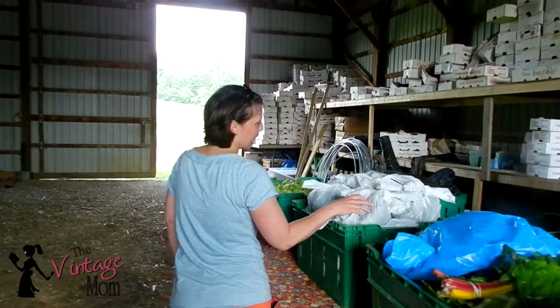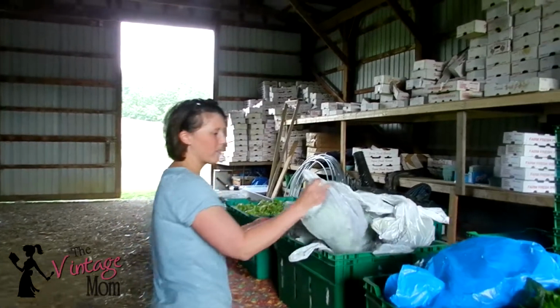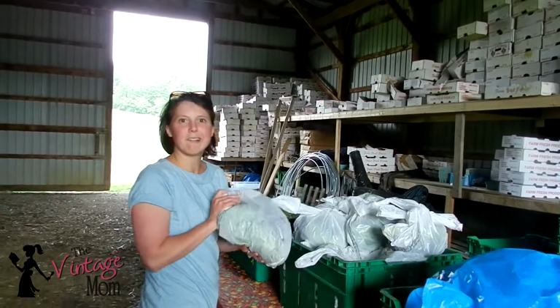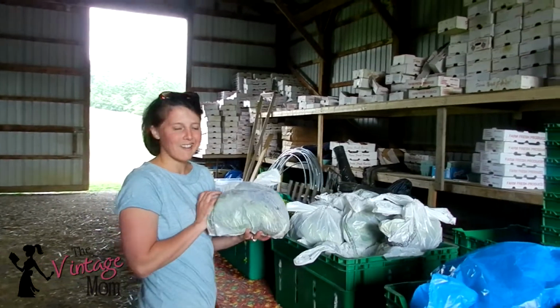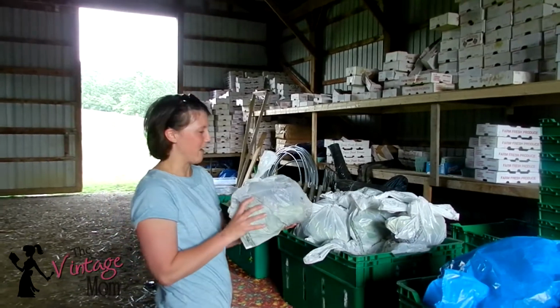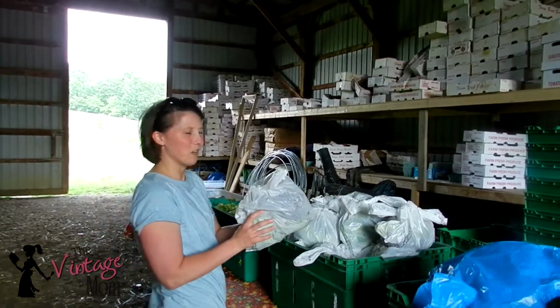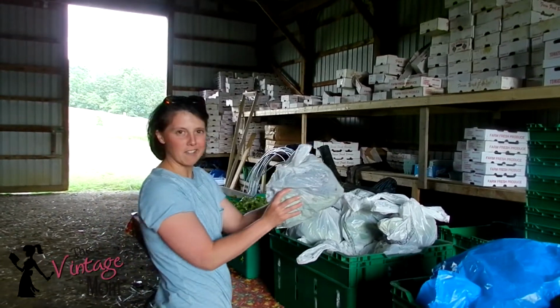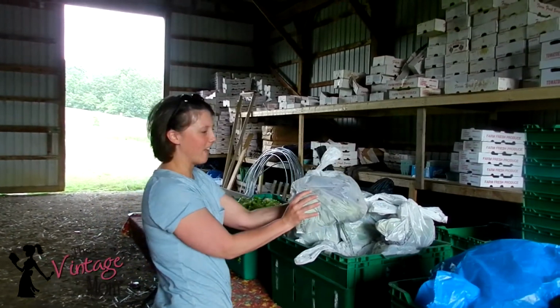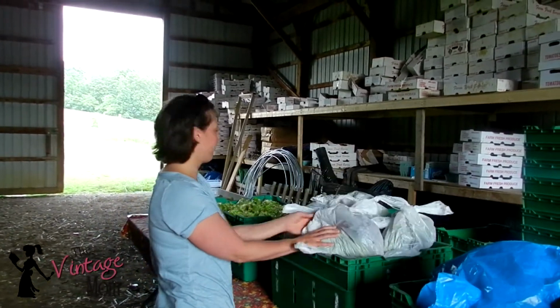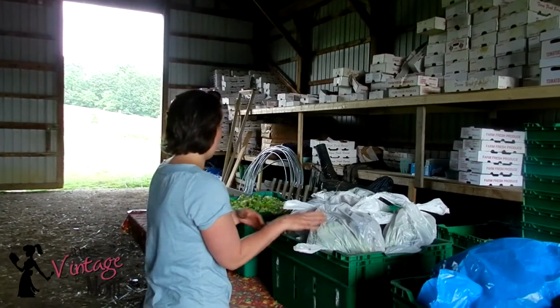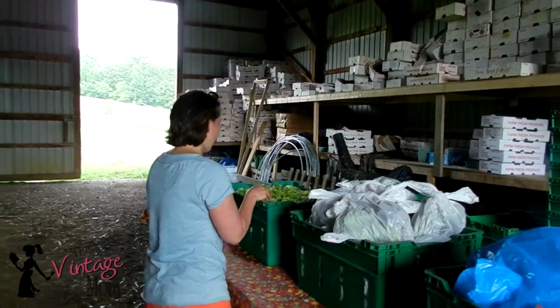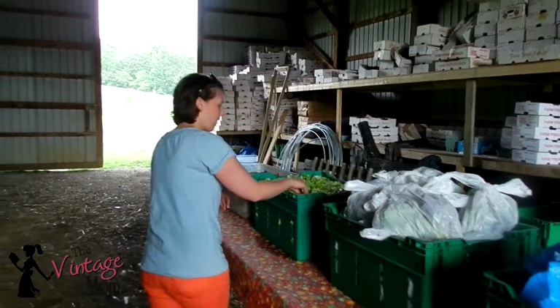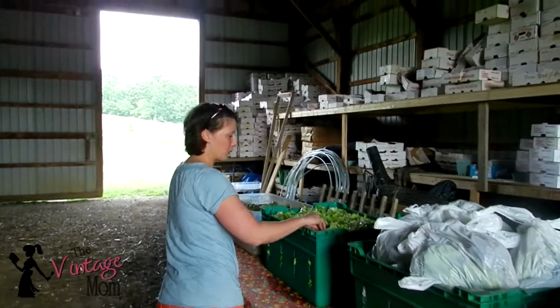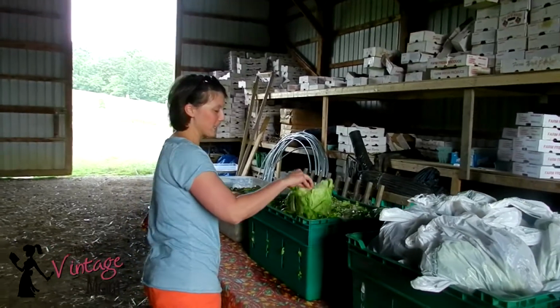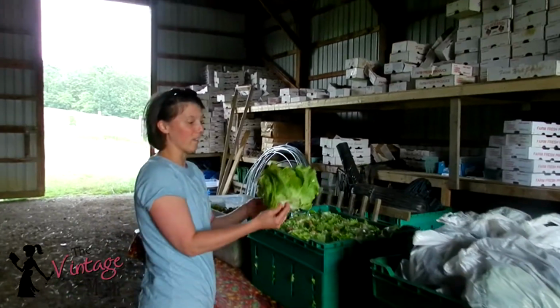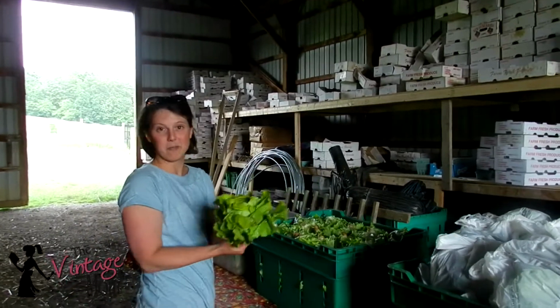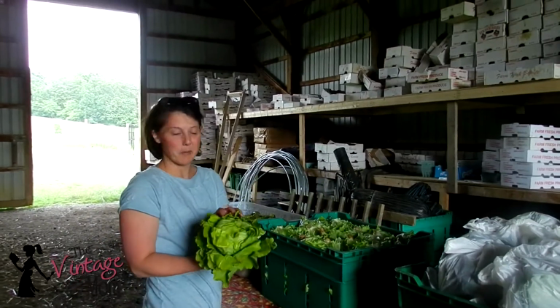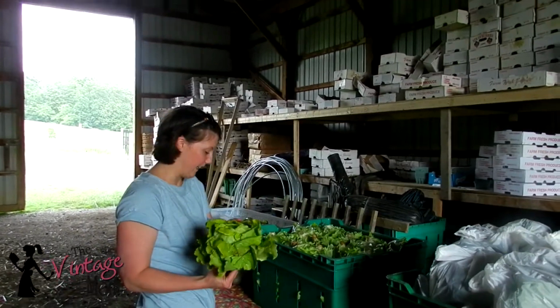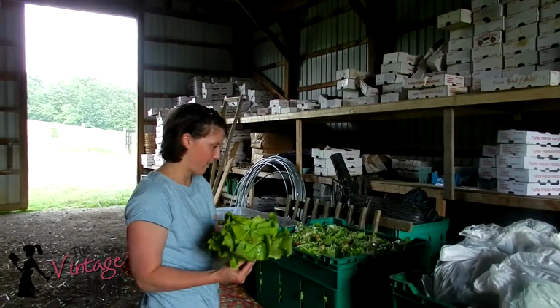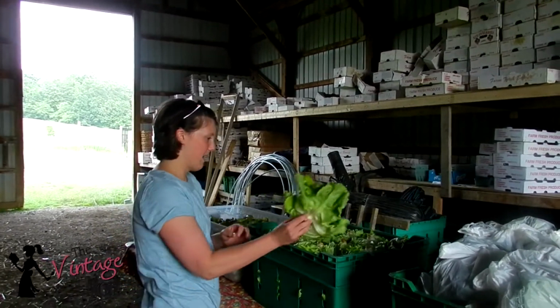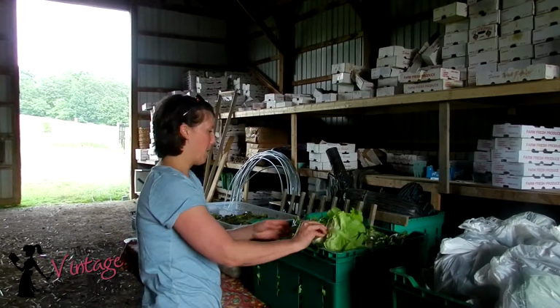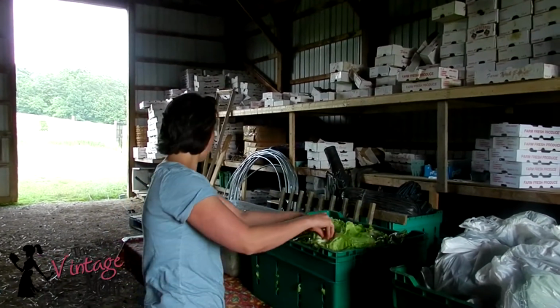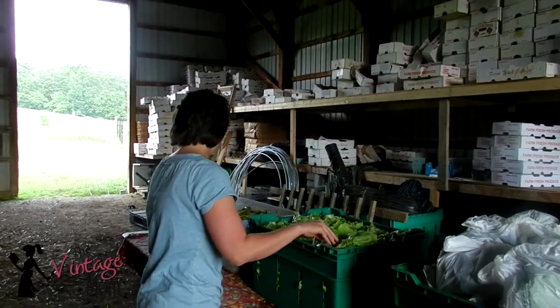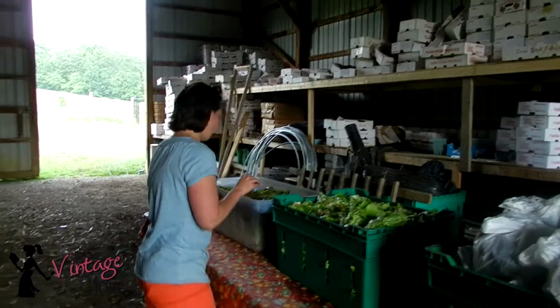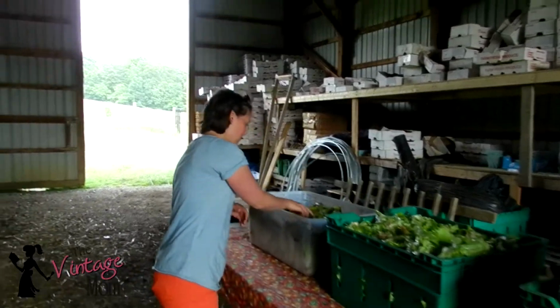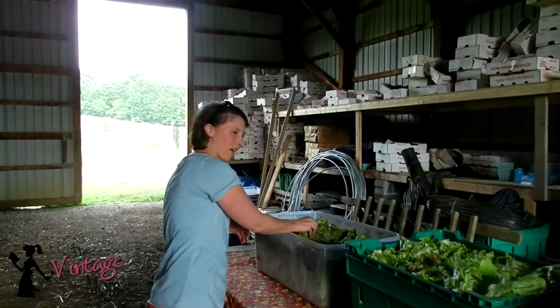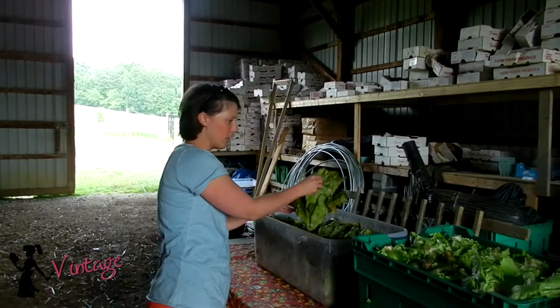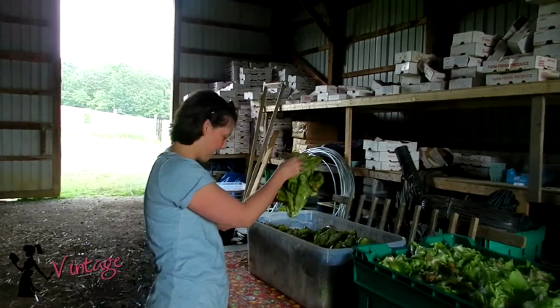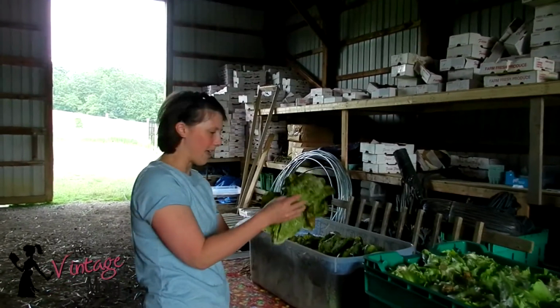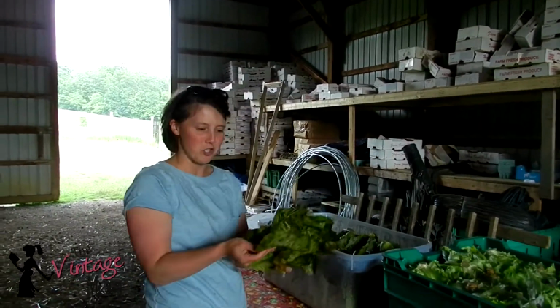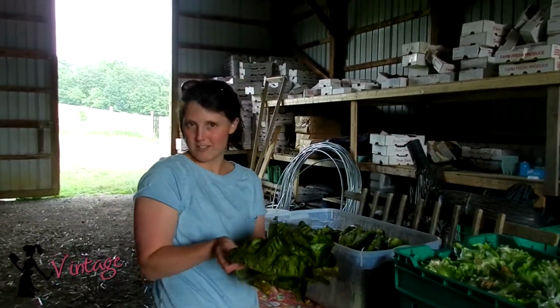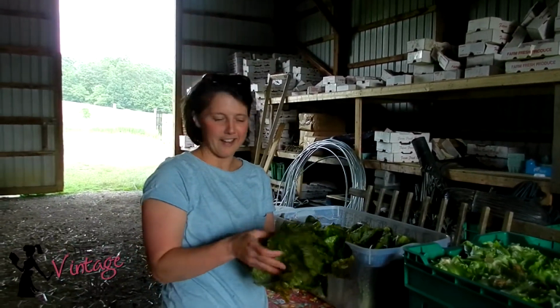Of course, some more mixed lettuce — so nice for lots of salads. And I think we're going to move on to lettuce wraps with this butterhead lettuce. Here's some, this sounds really intriguing, flashy trout lettuce.